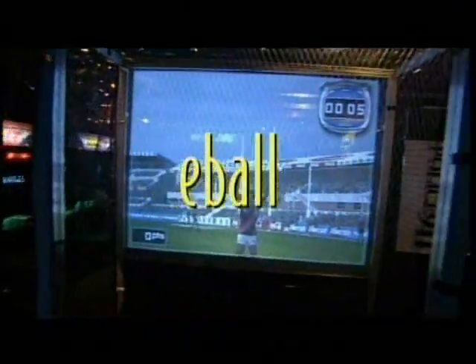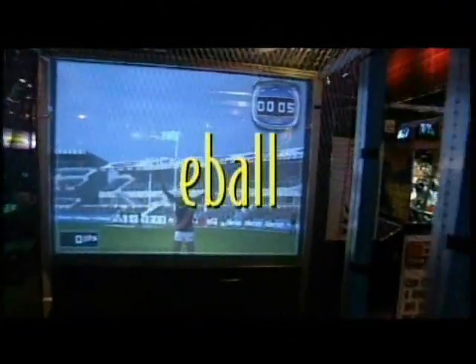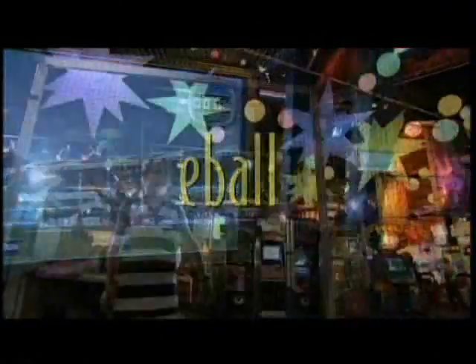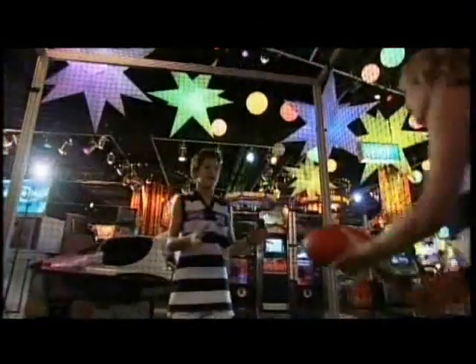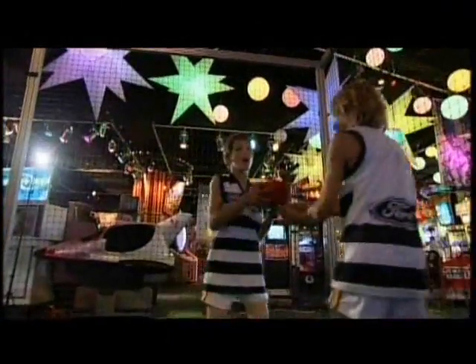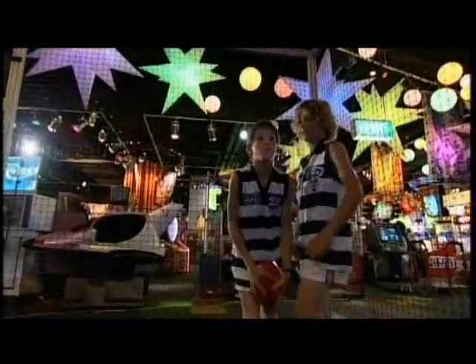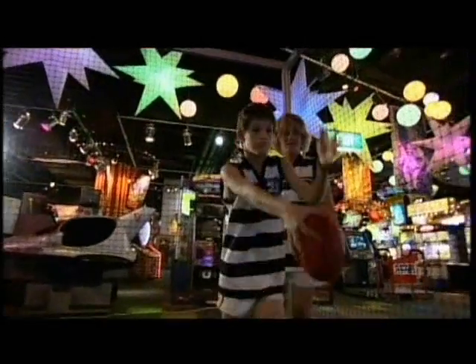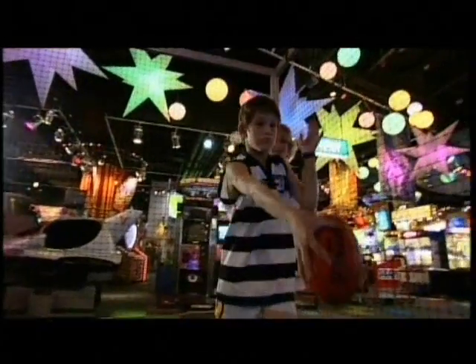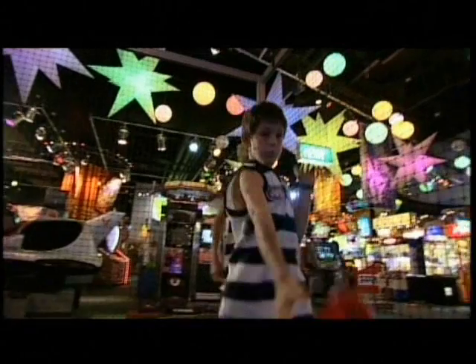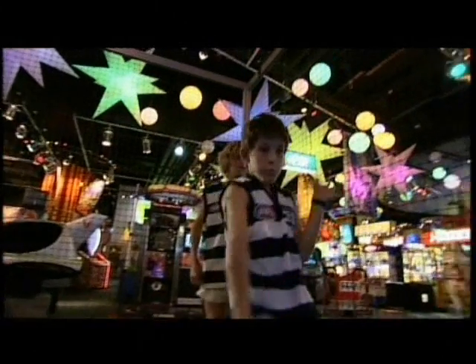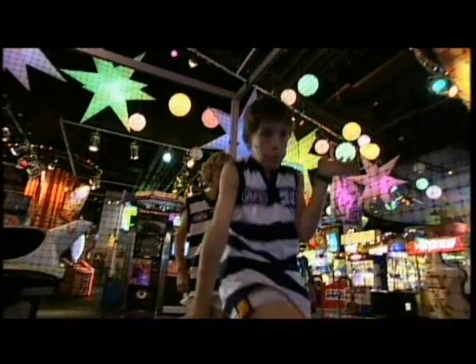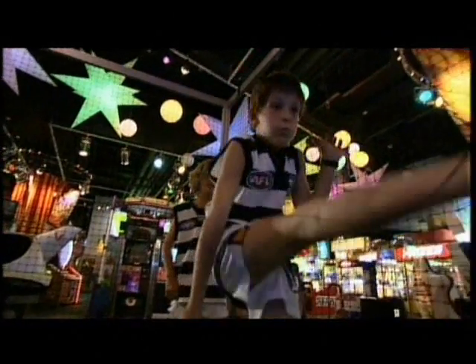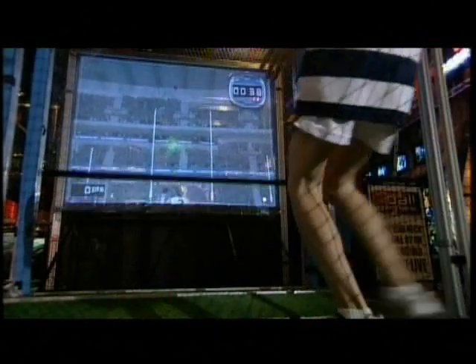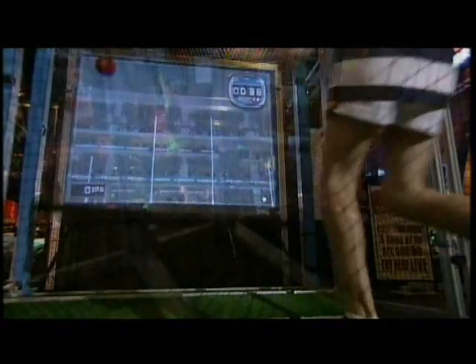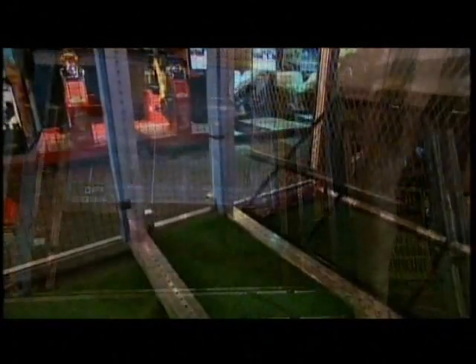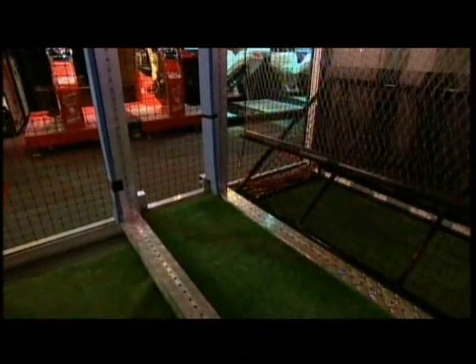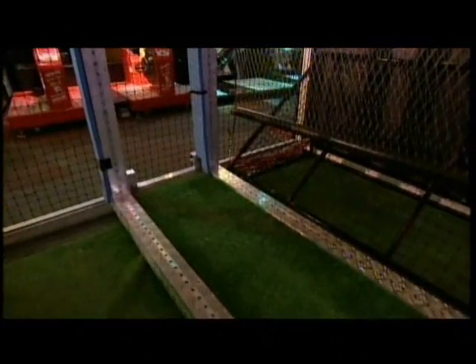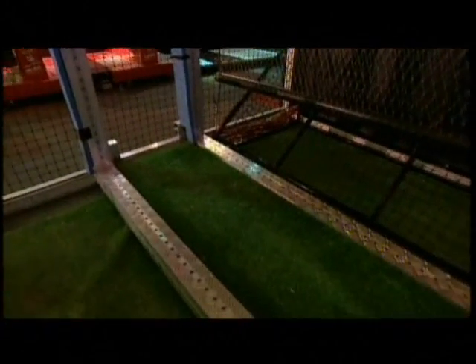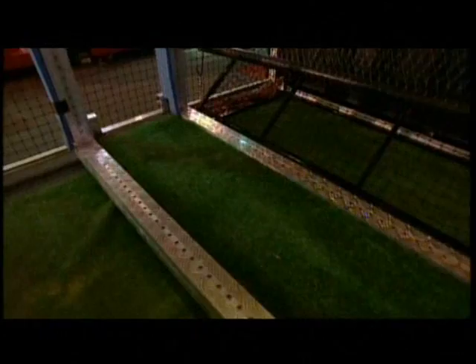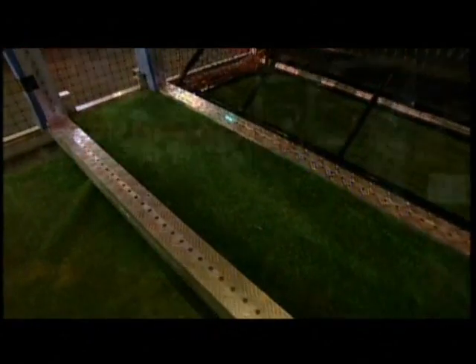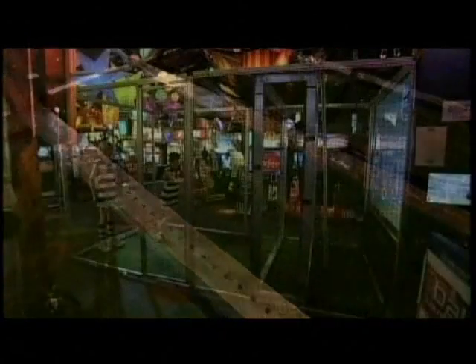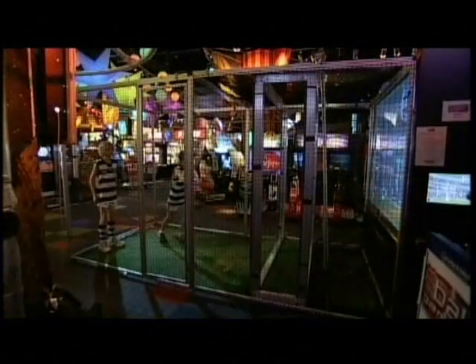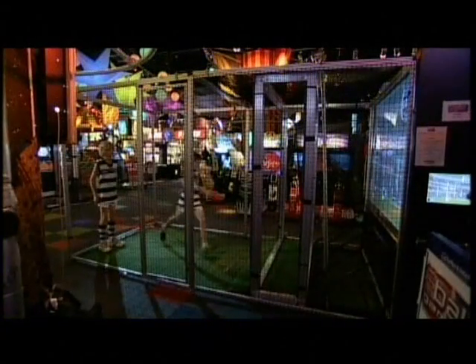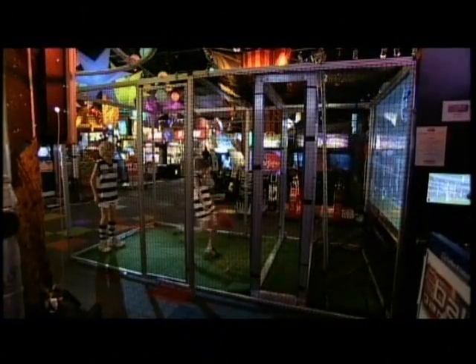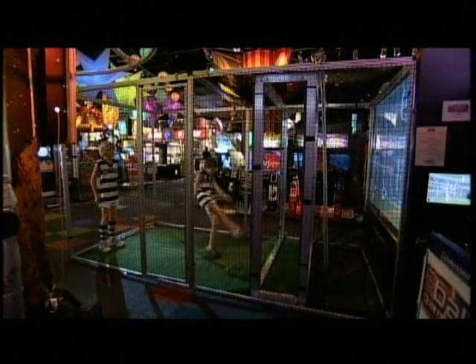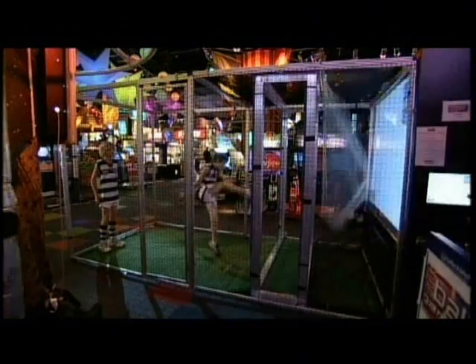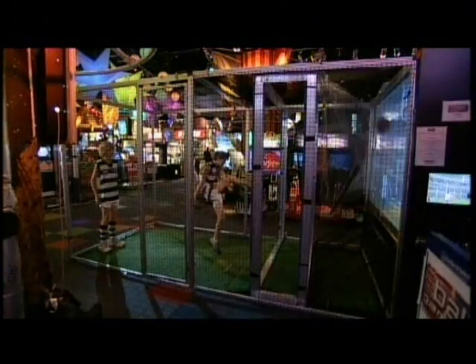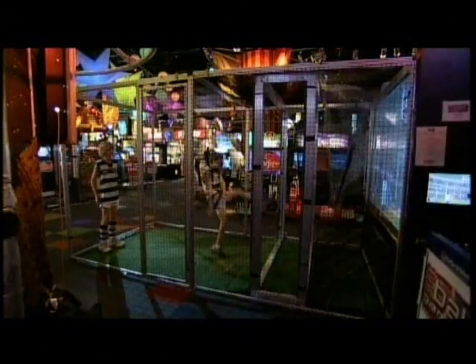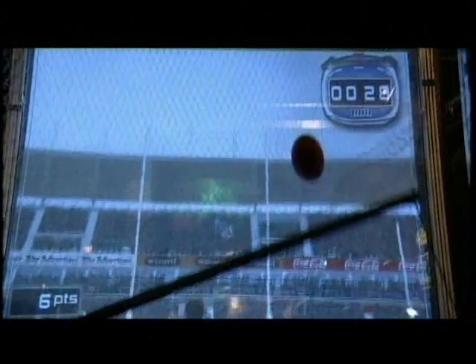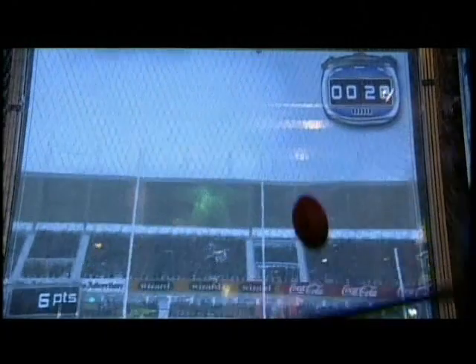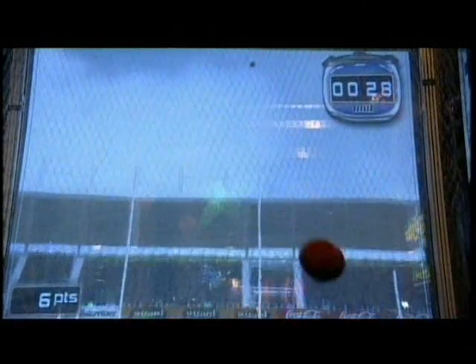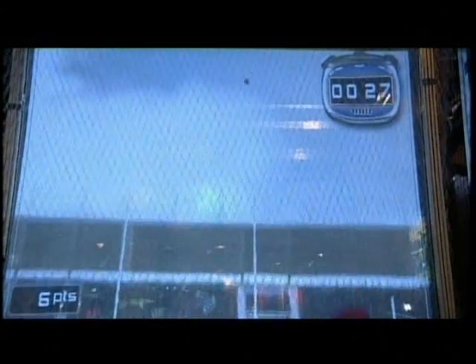To play, simply kick the ball at the goal post image on the screen. Hundreds of infrared sensors track the ball's path as it travels, until it gets caught in the net when the virtual ball takes over and continues its course on the screen.